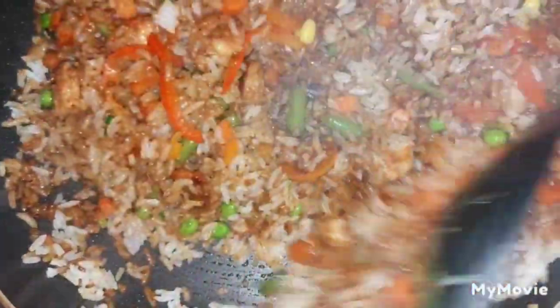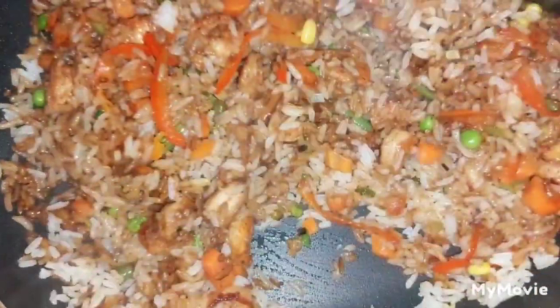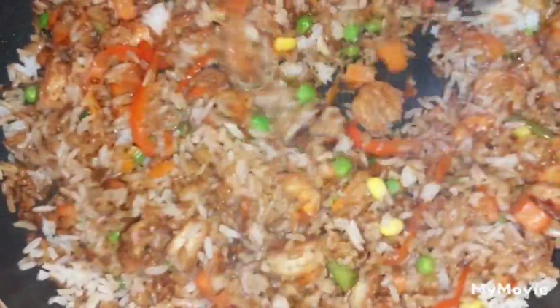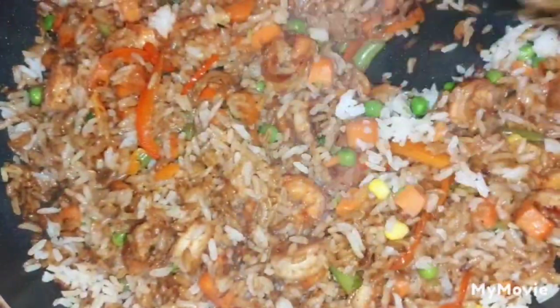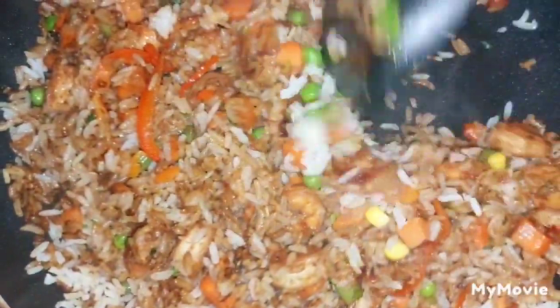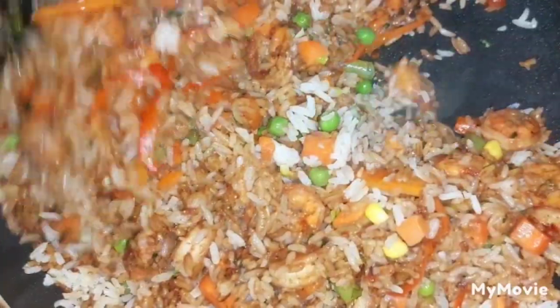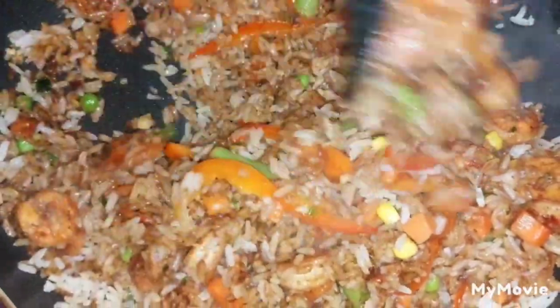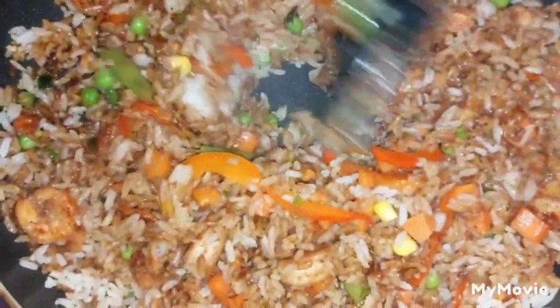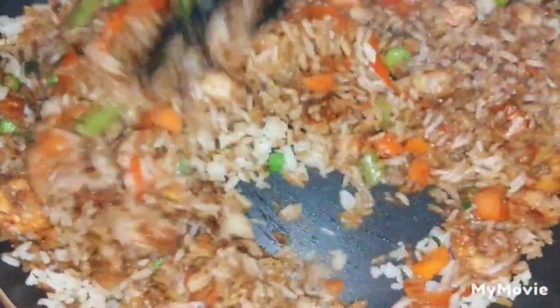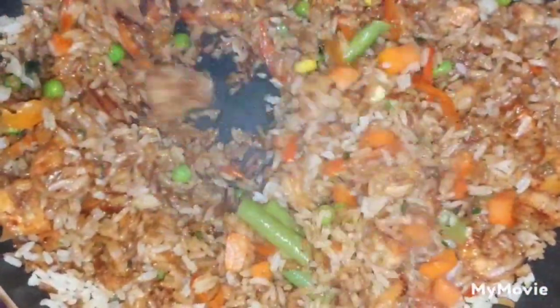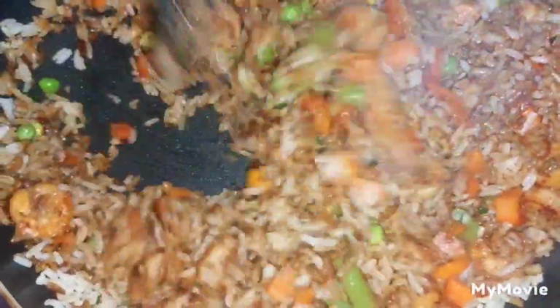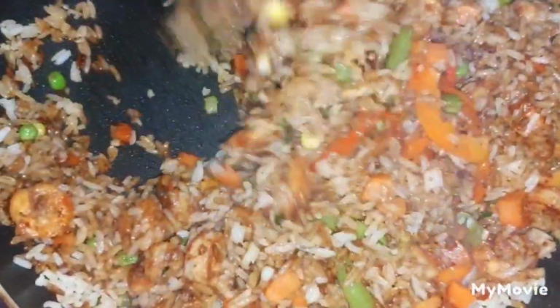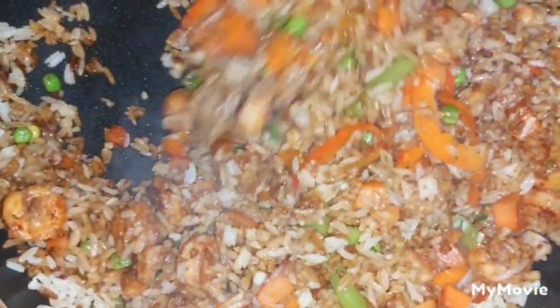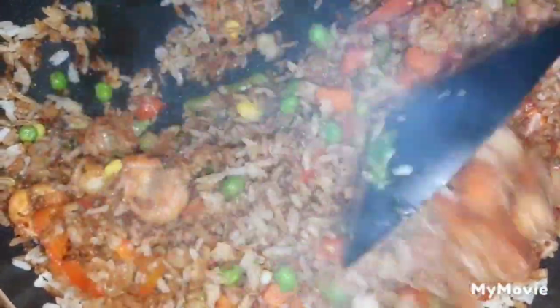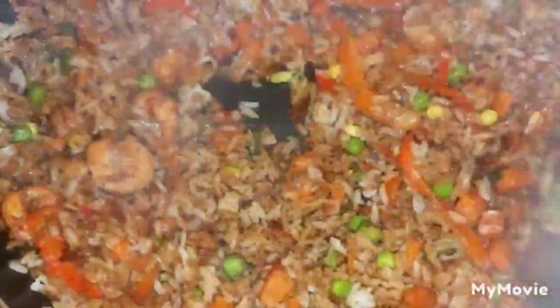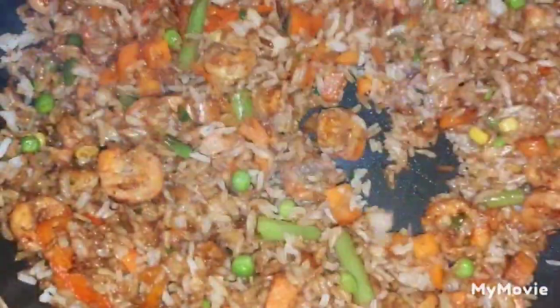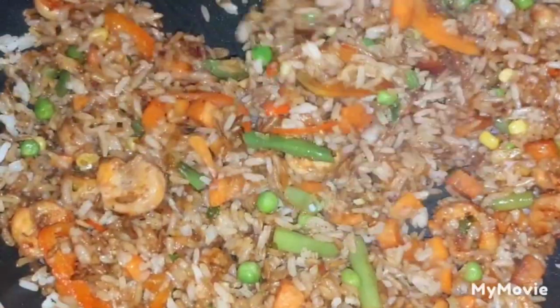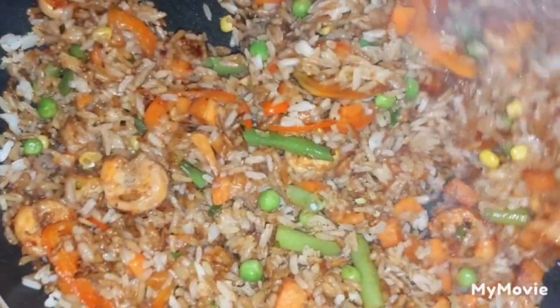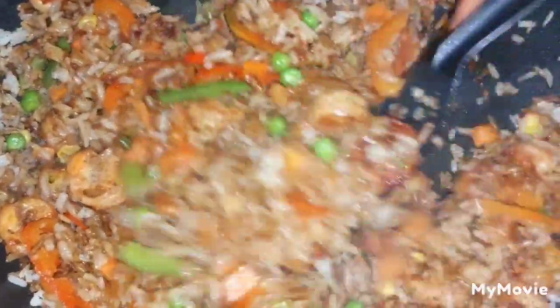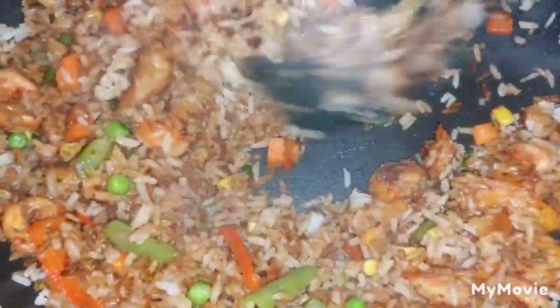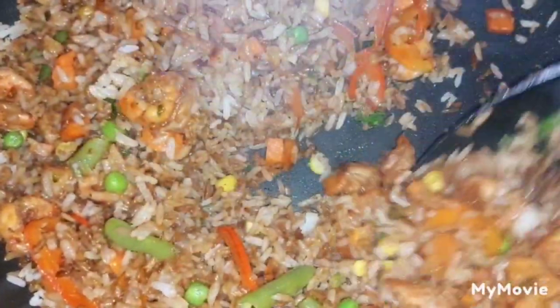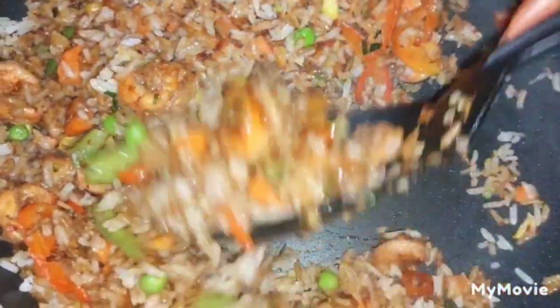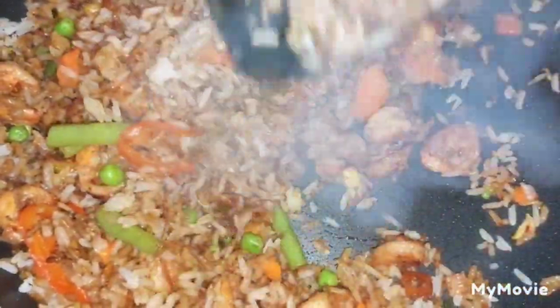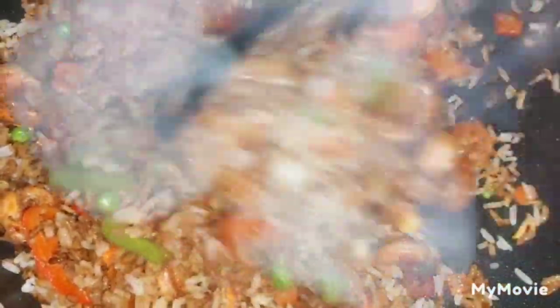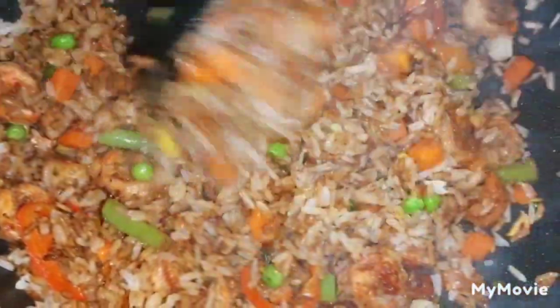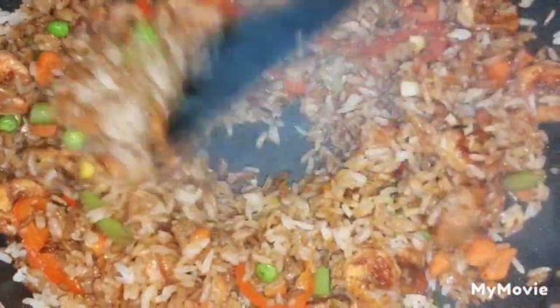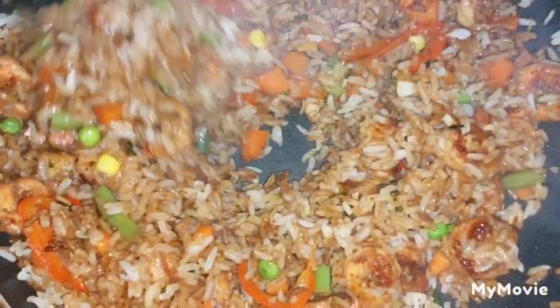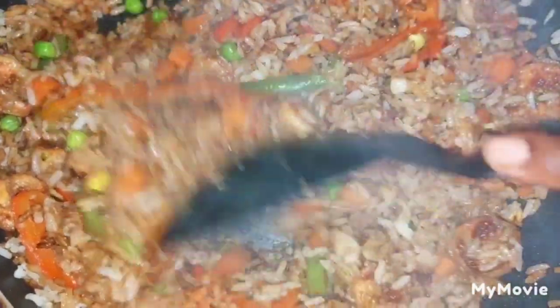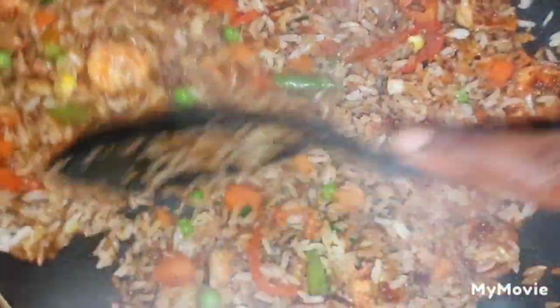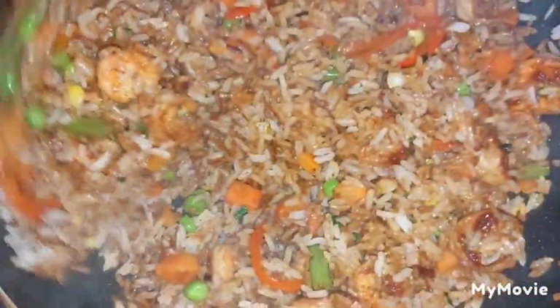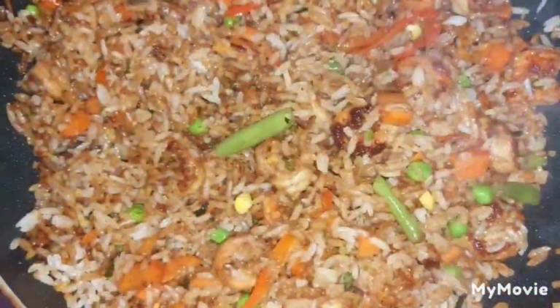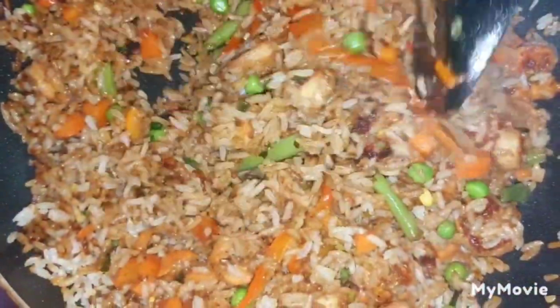You do not have to limit your dish to the same amount or type of ingredients that I have used in this video. You can go ahead and add other ingredients that will add additional flavor and taste to your dish.